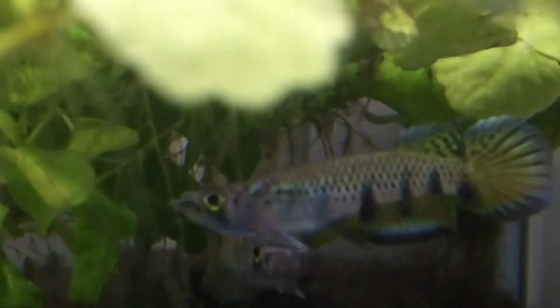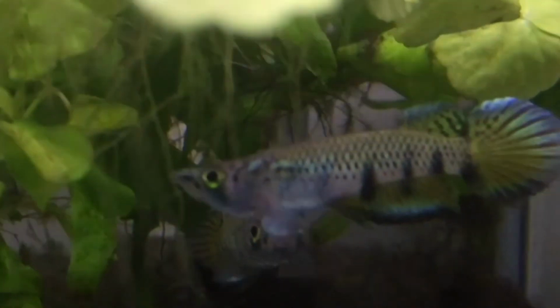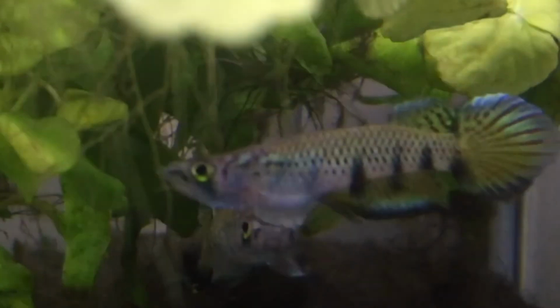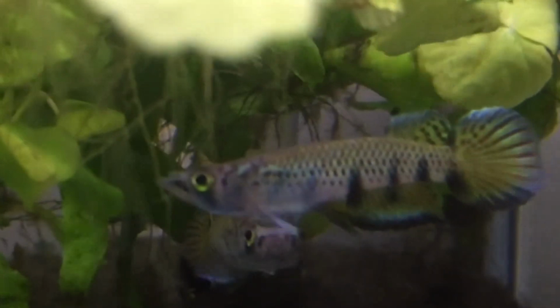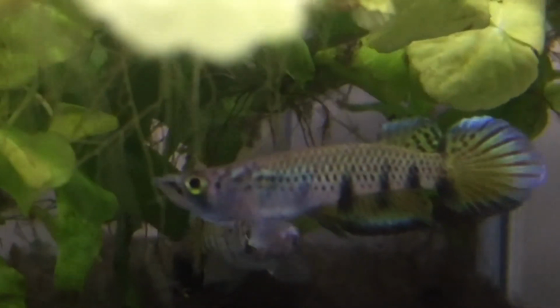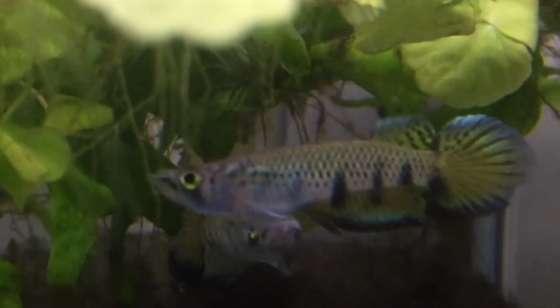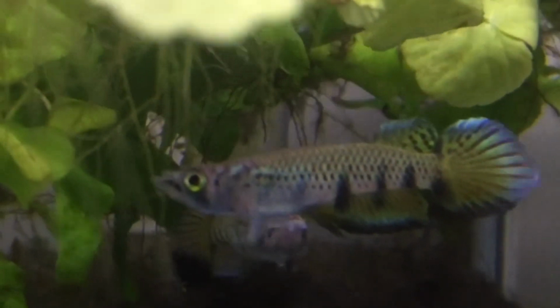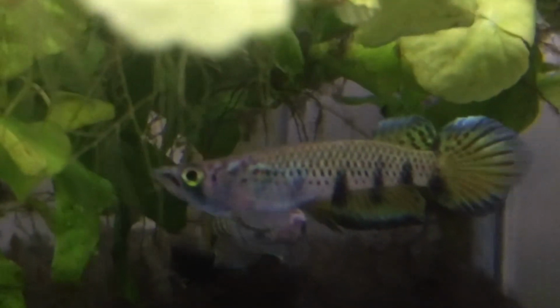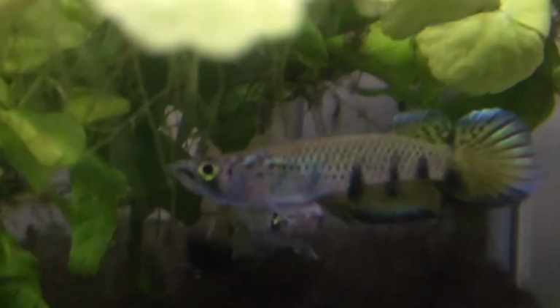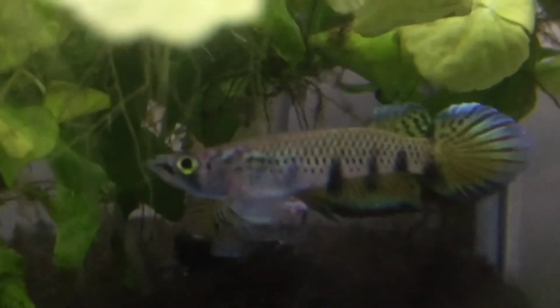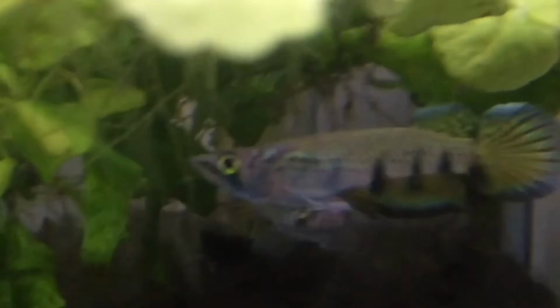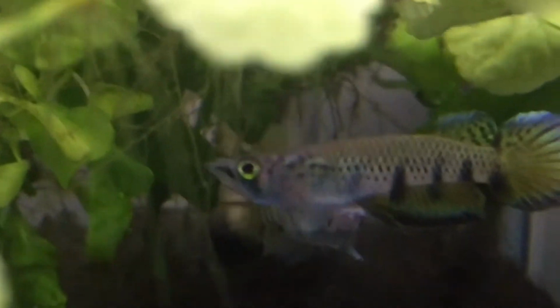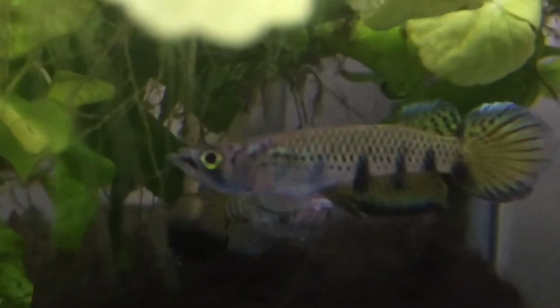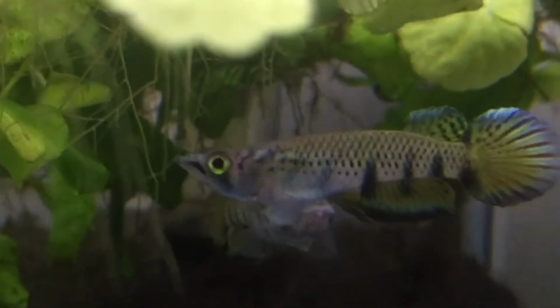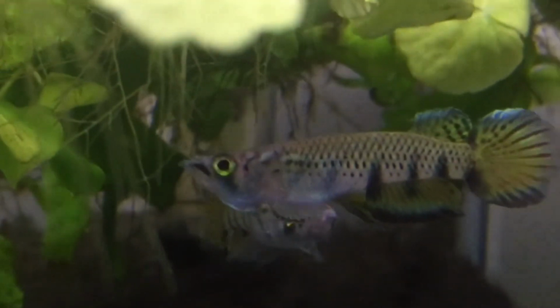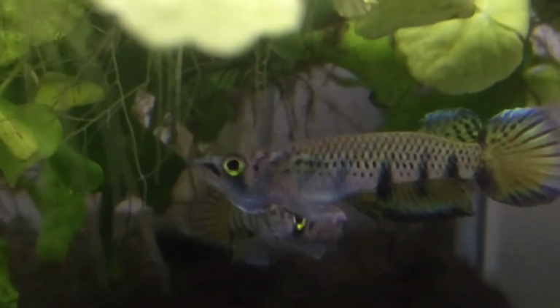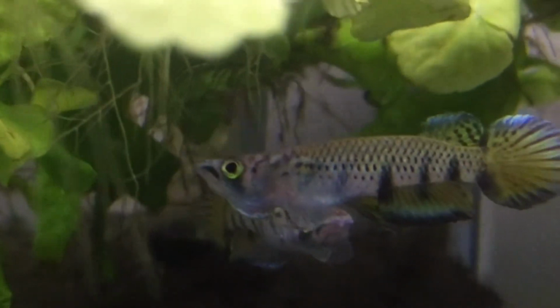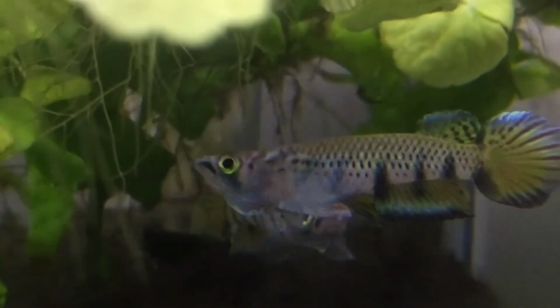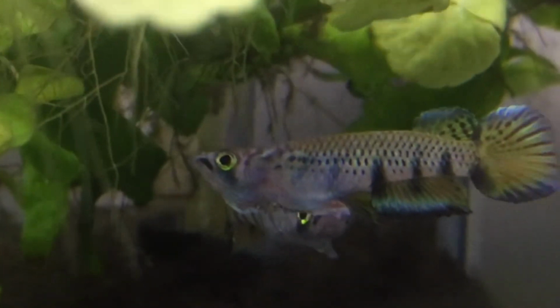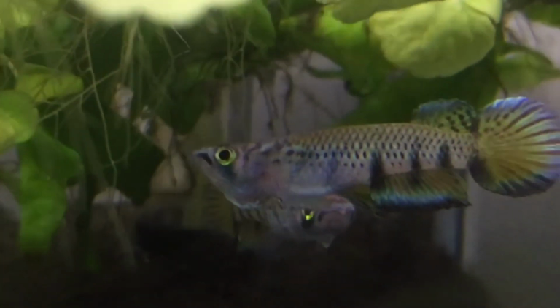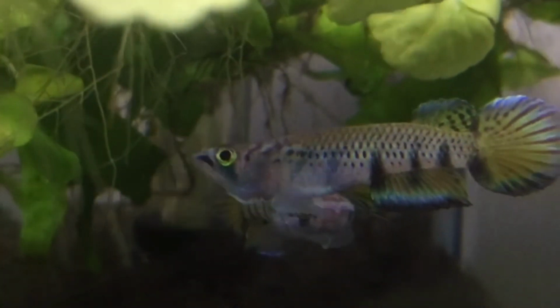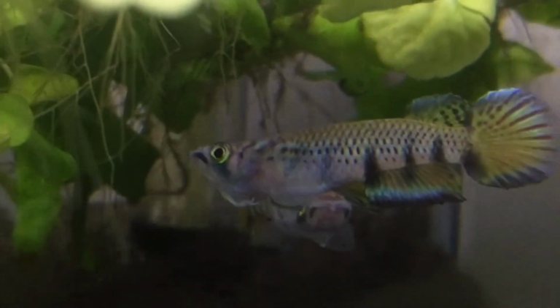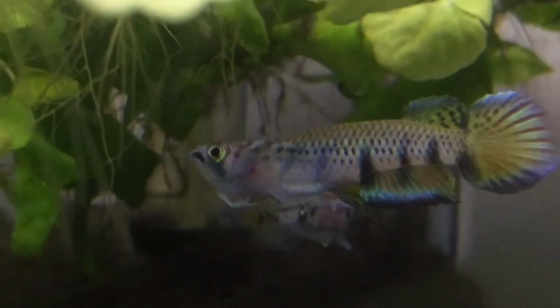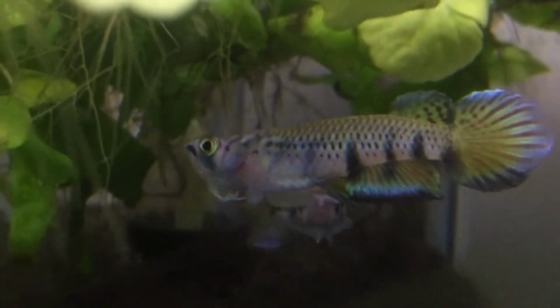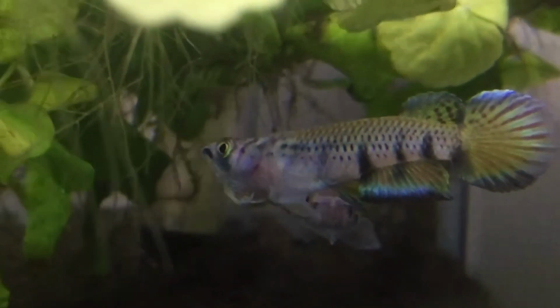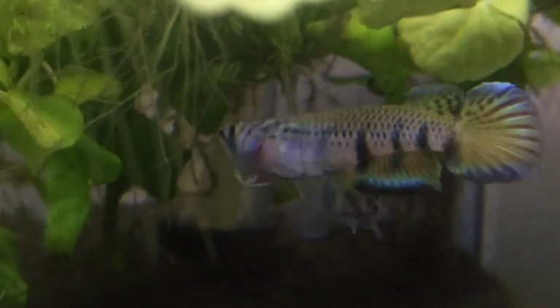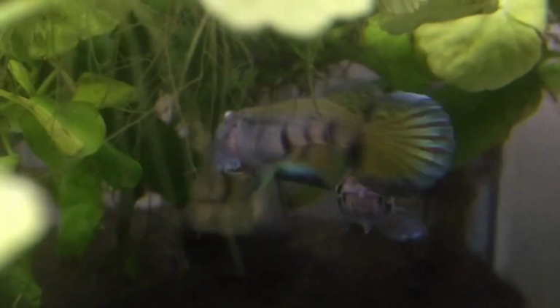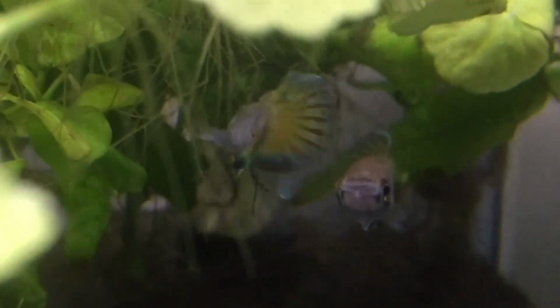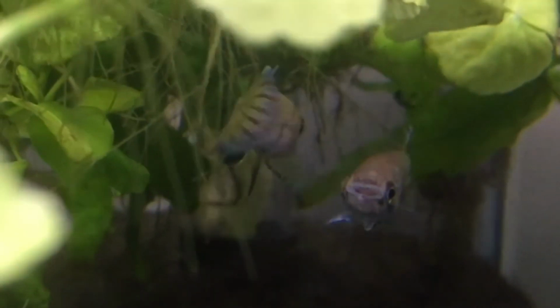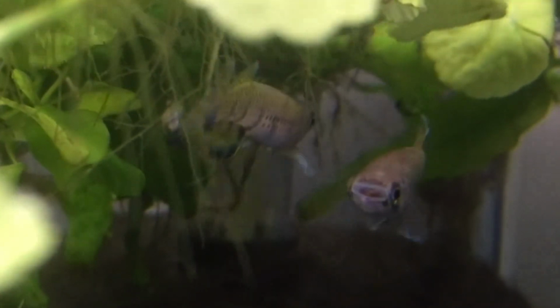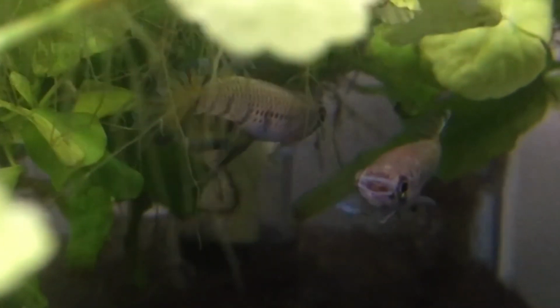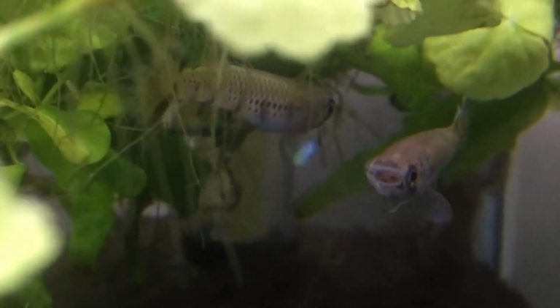Amazing little Epiplatis, Epiplatis sextofasciatus AMR-11. Thank you for watching this video by Kiliokori's Fish Room.